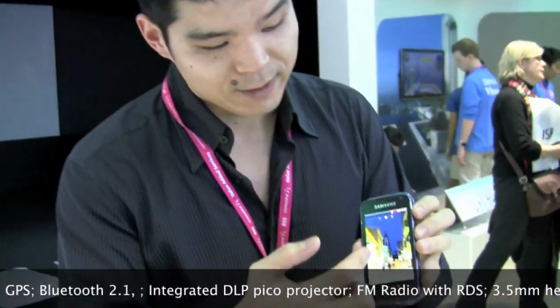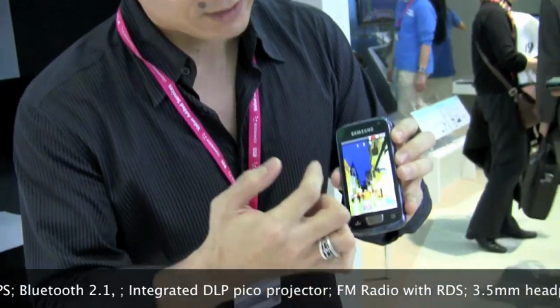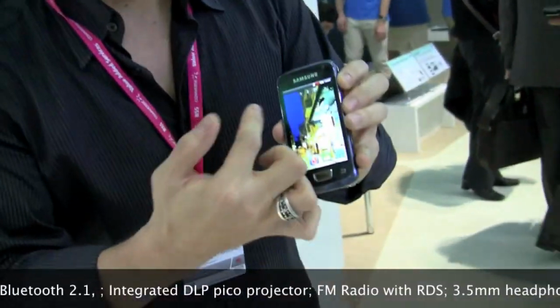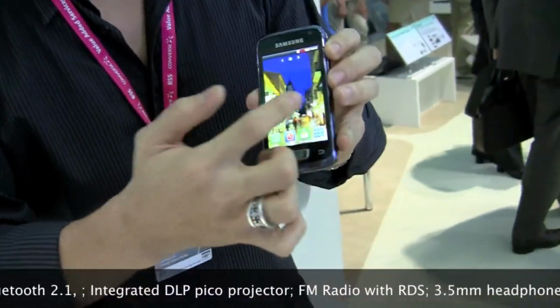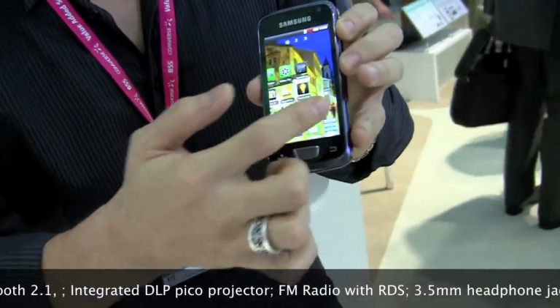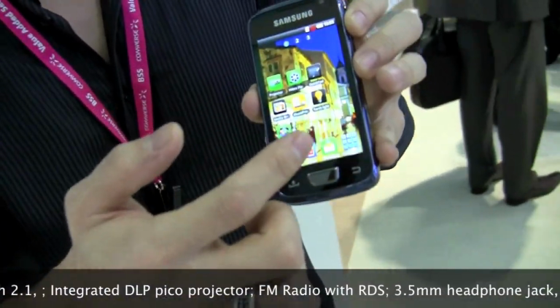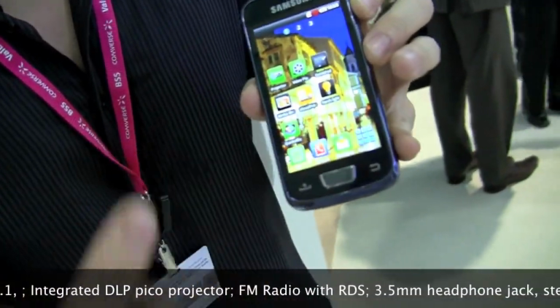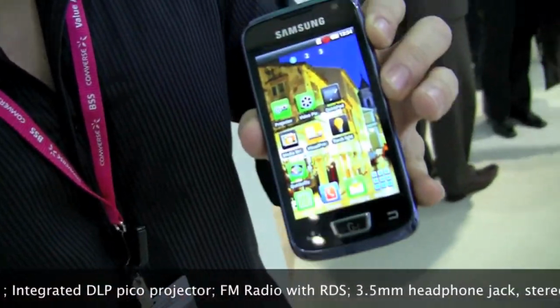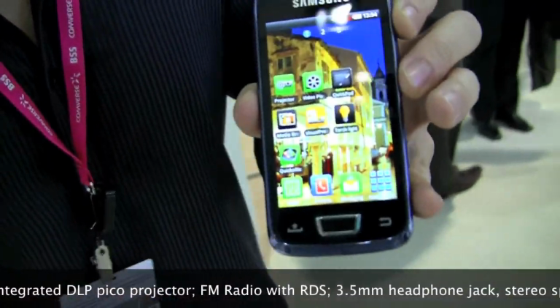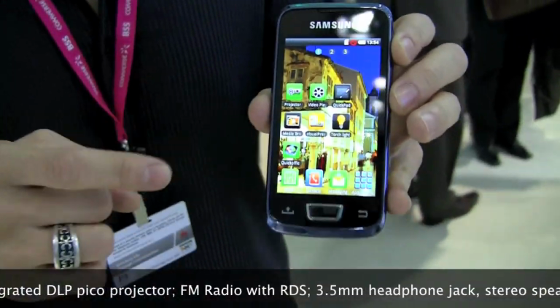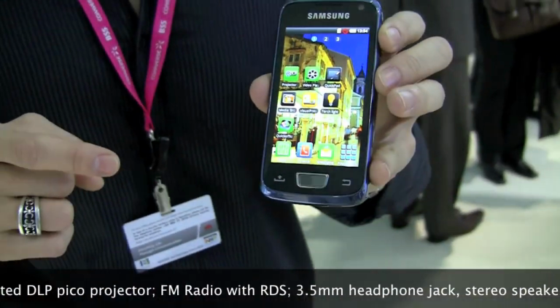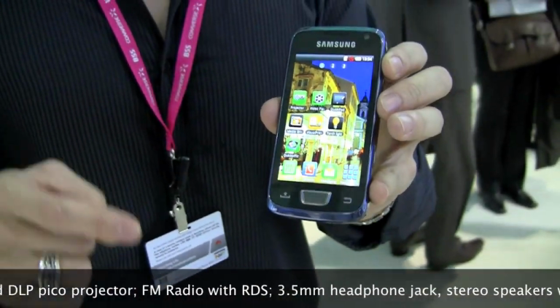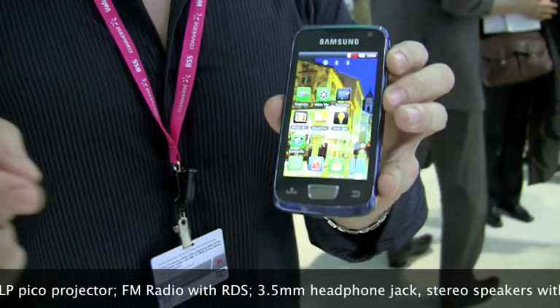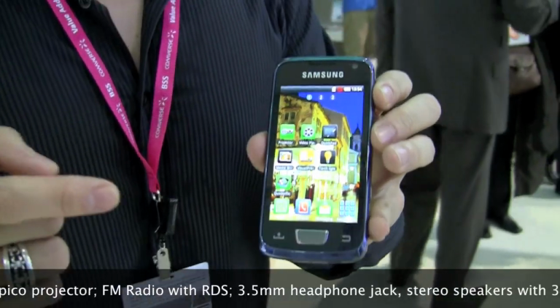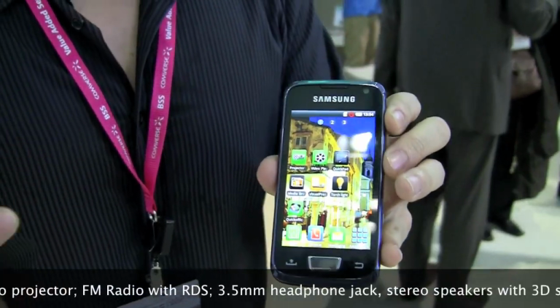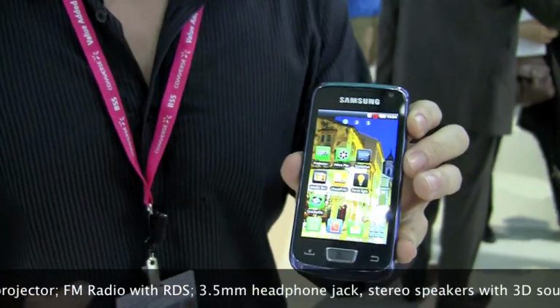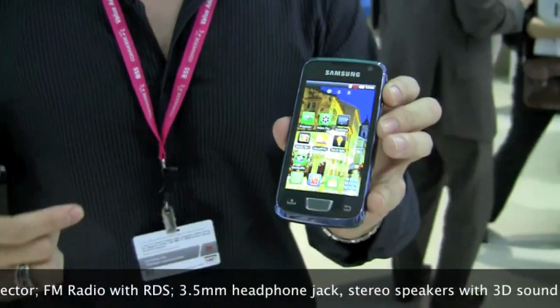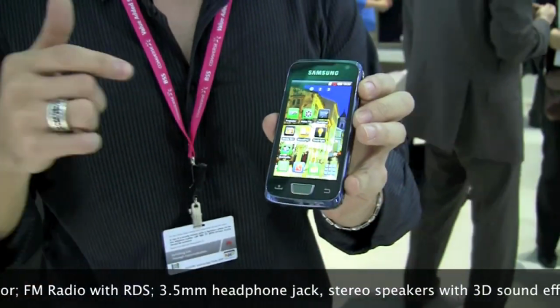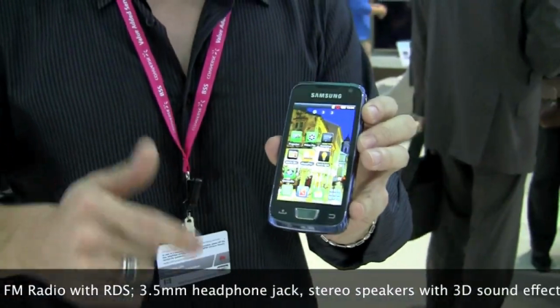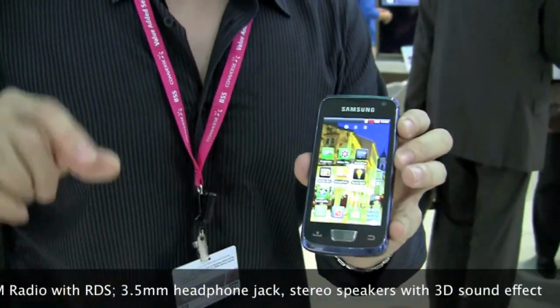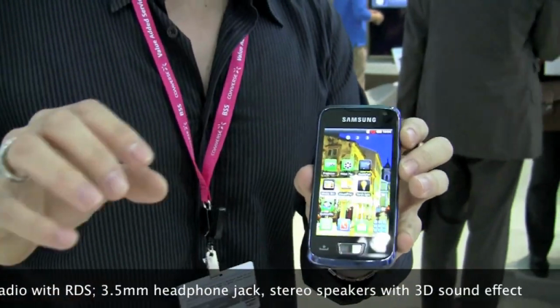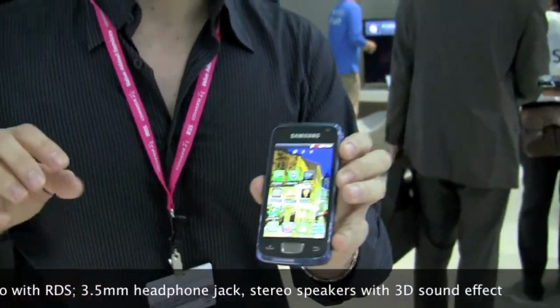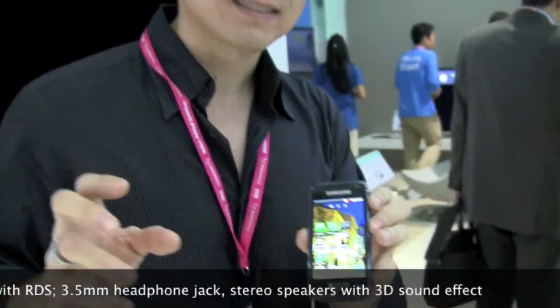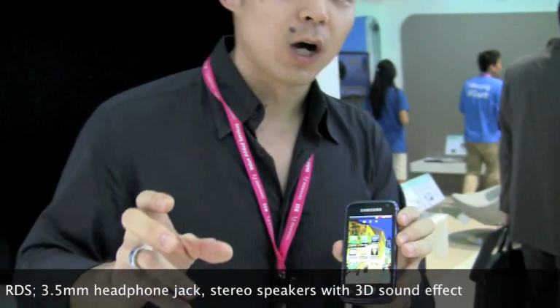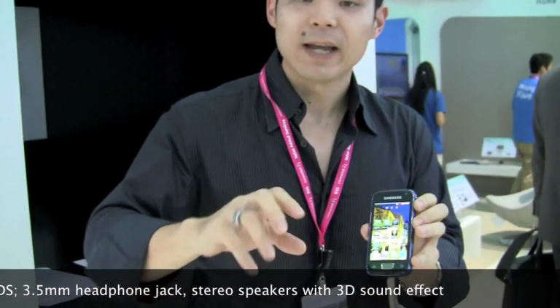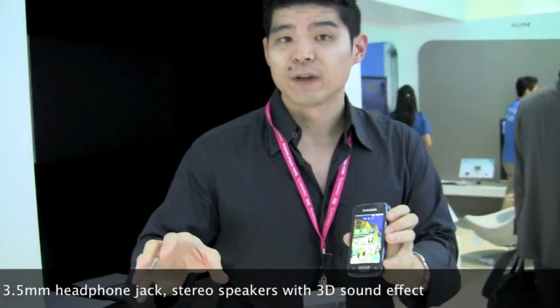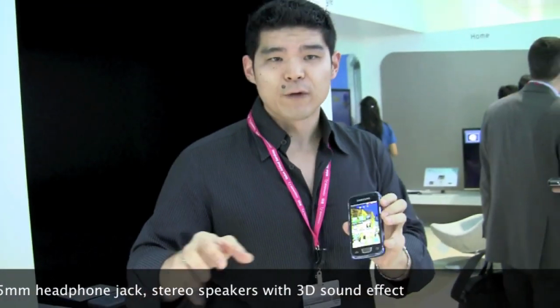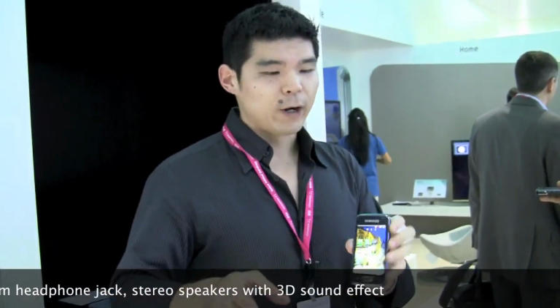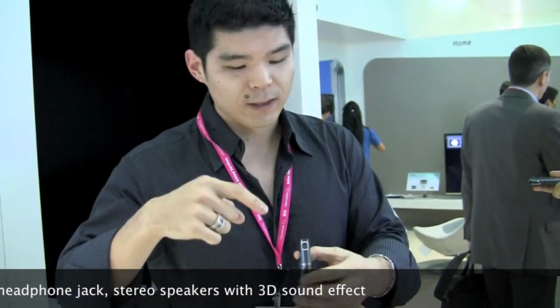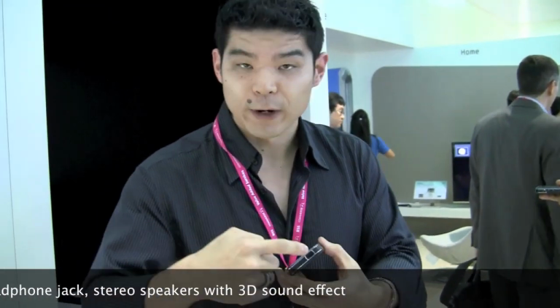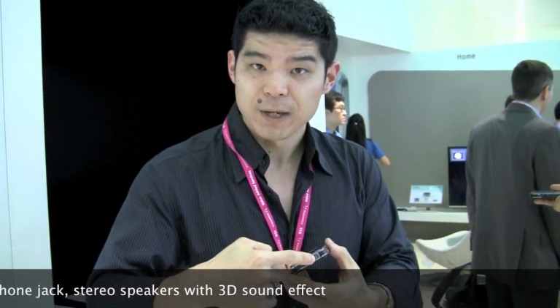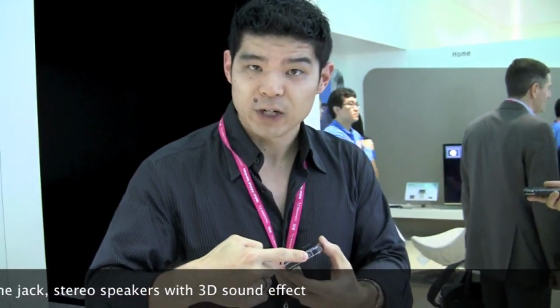Because it's Android, it's got all the panes and all the really cool stuff. But that's not what makes this phone so cool. As the name might suggest, the Samsung Beam actually beams or projects an image onto any surface from anywhere using the integrated Pico projector.